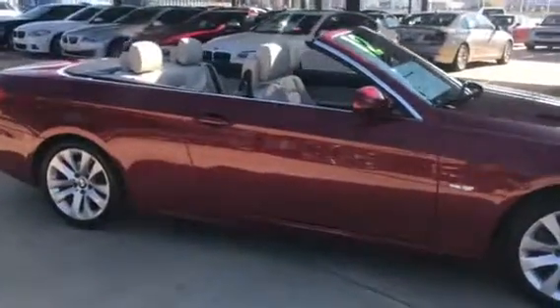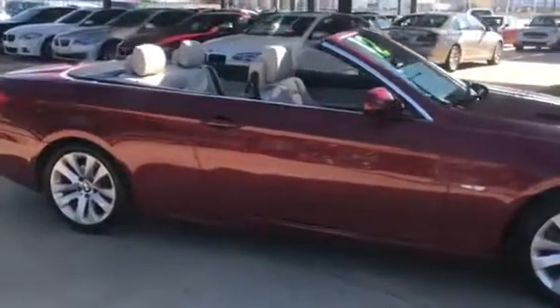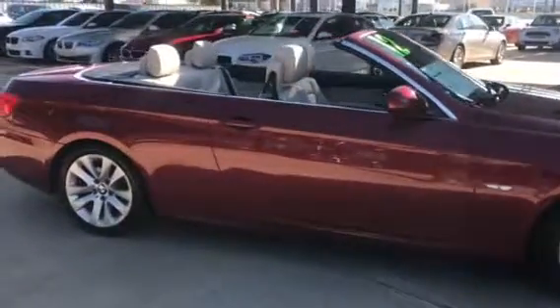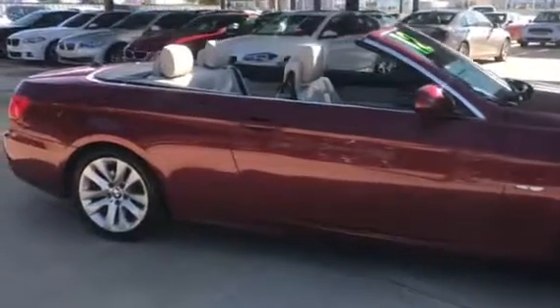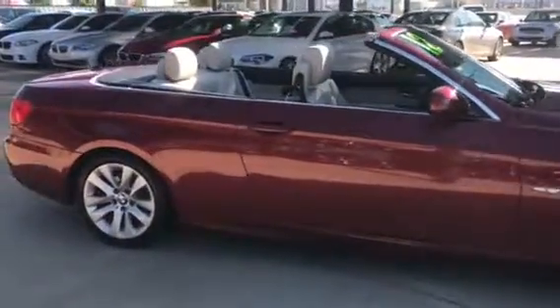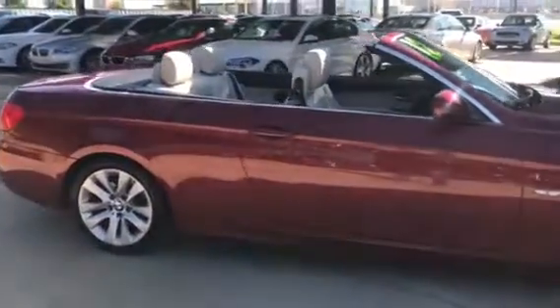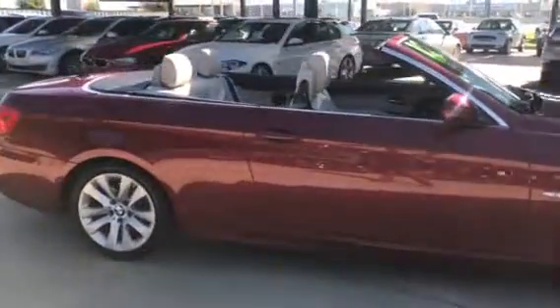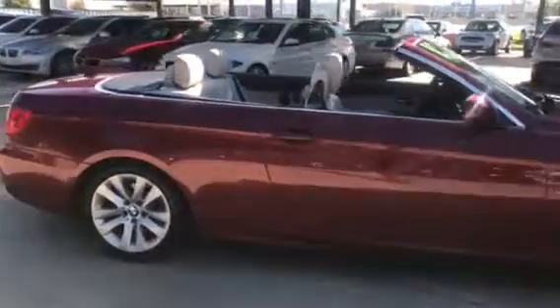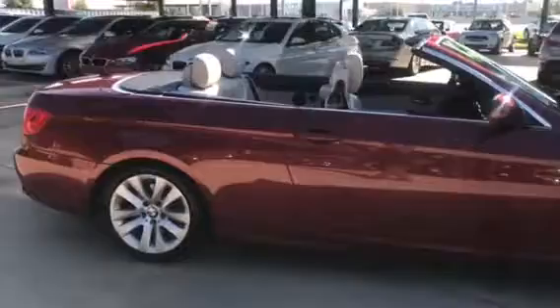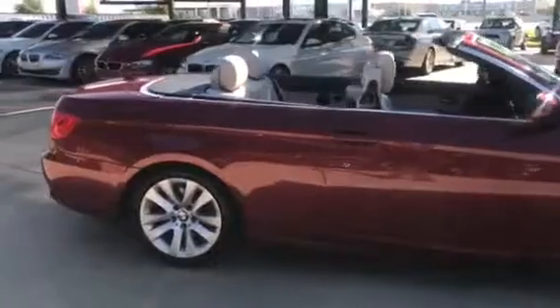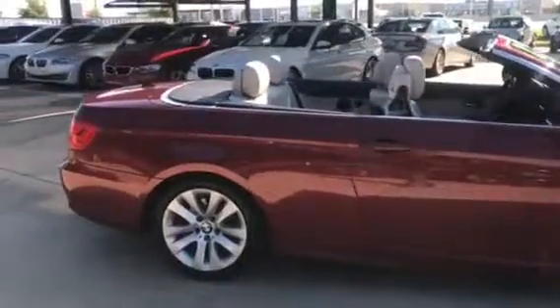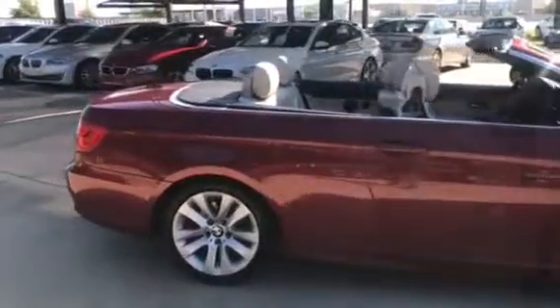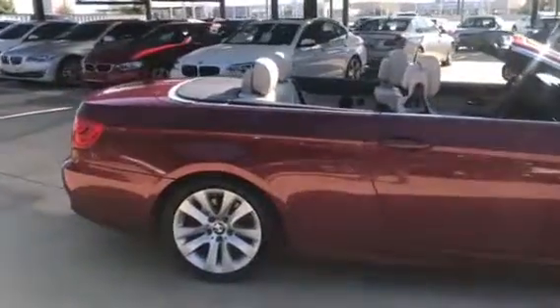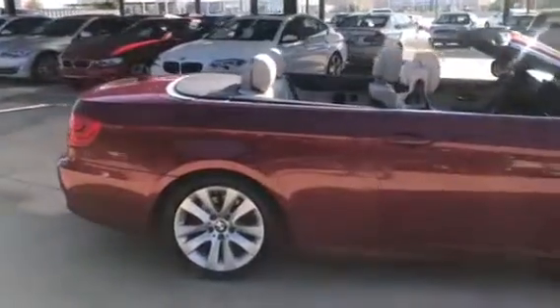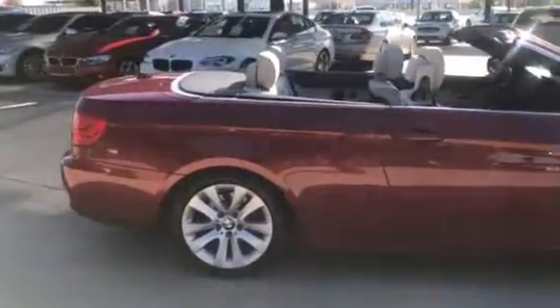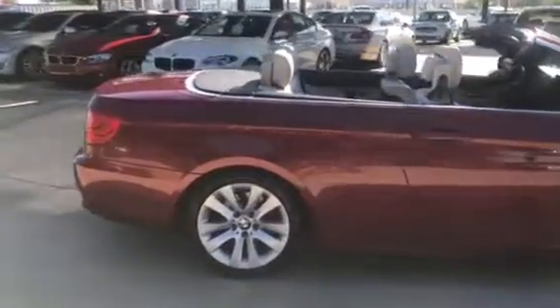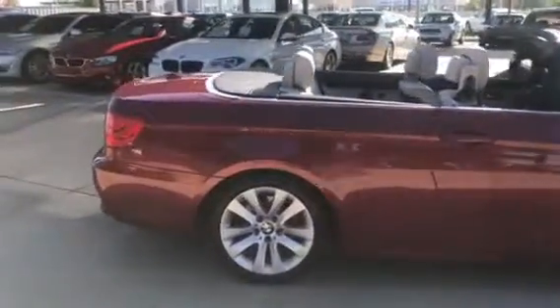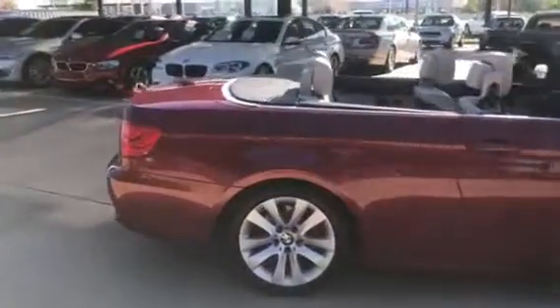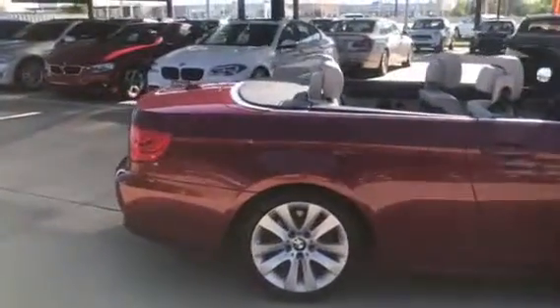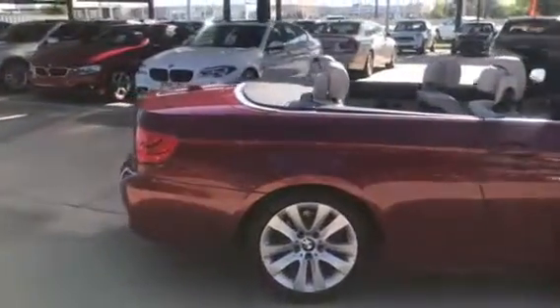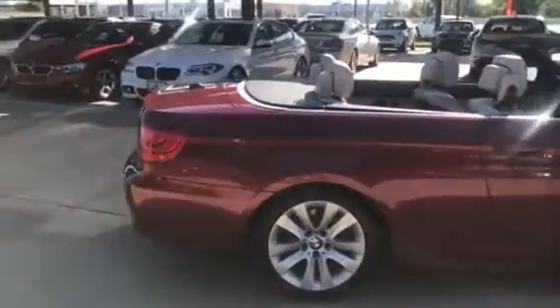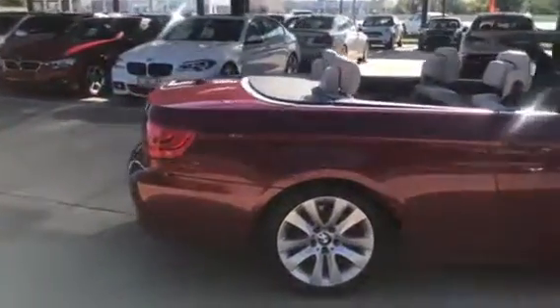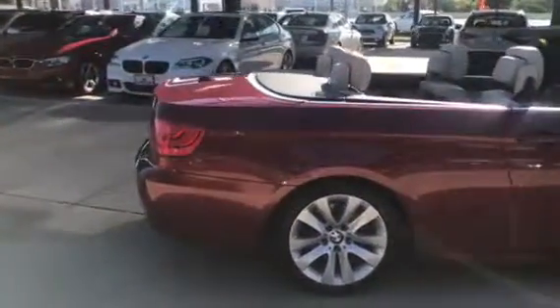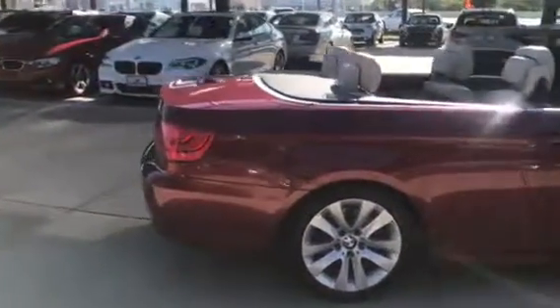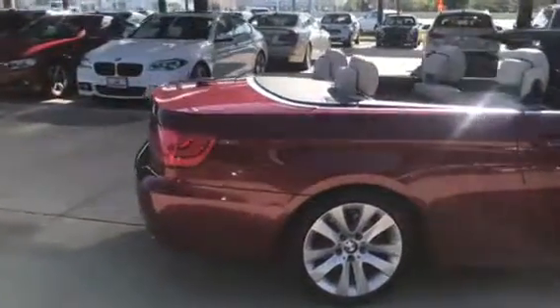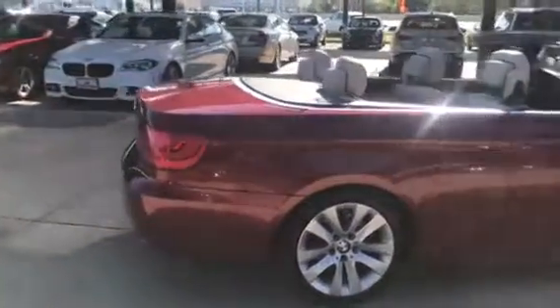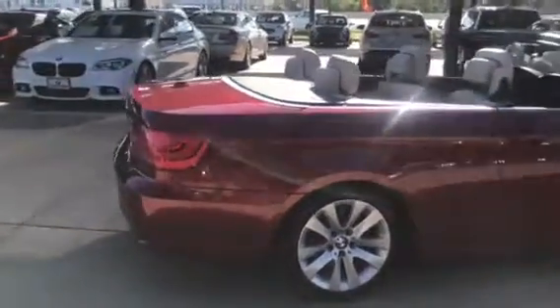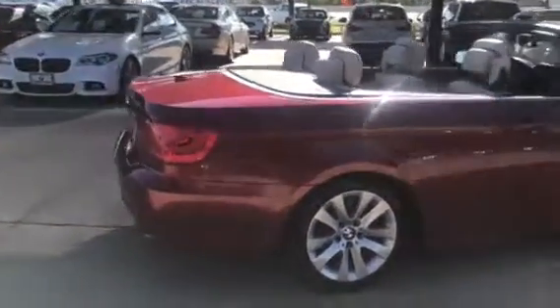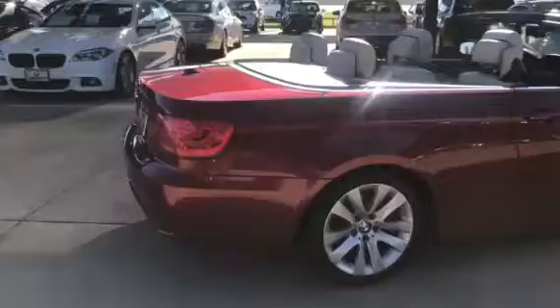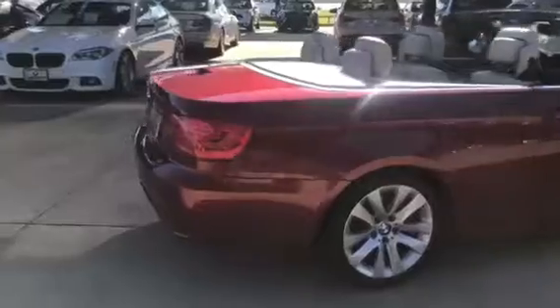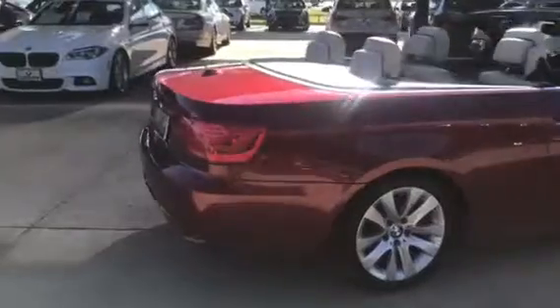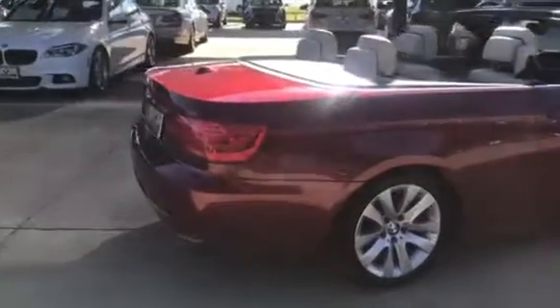This one does have the convenience package, the cold weather, and premium packages. You get heated leather seats, backup camera with parking sensors, as well as navigation.